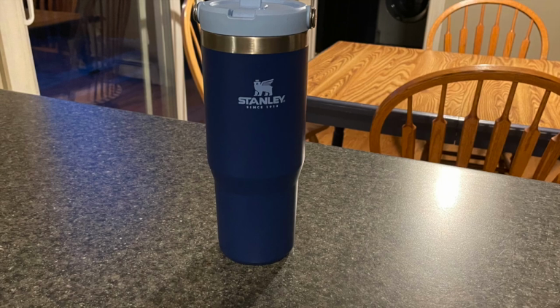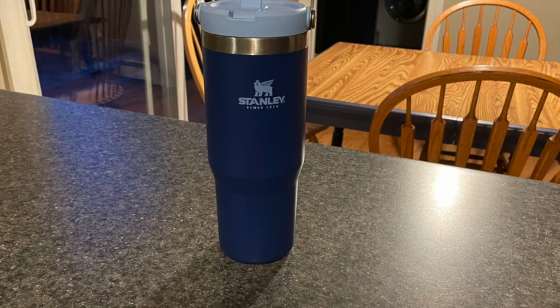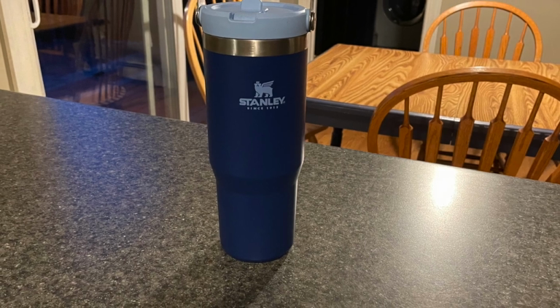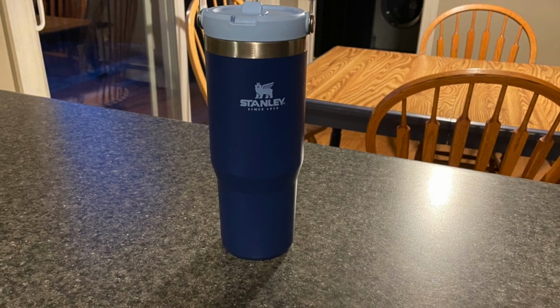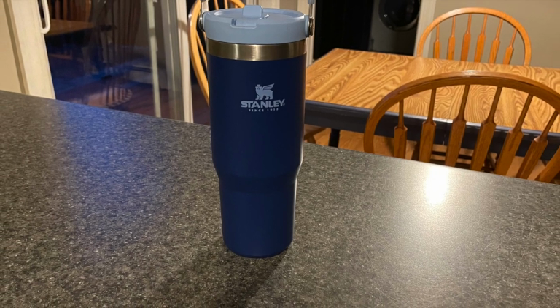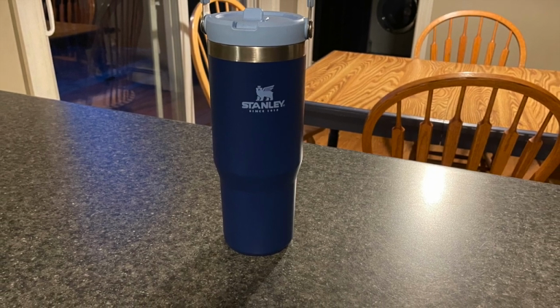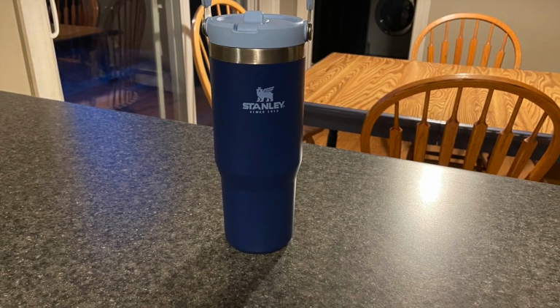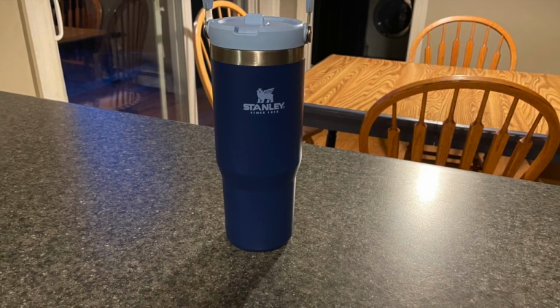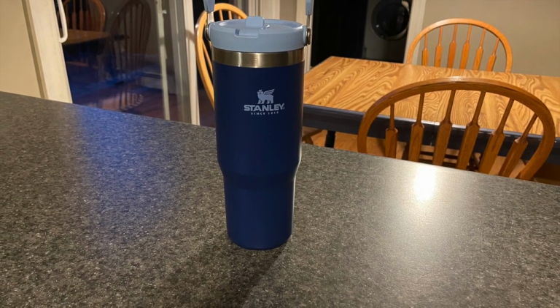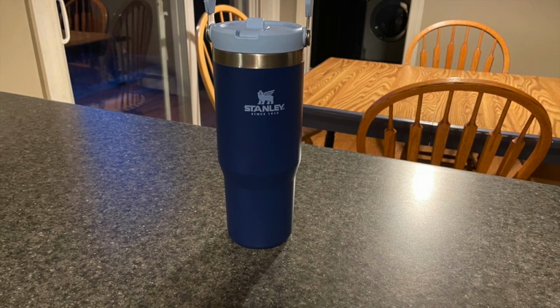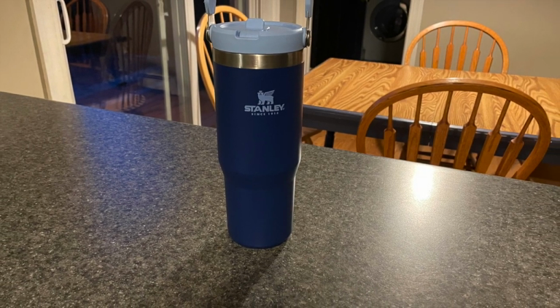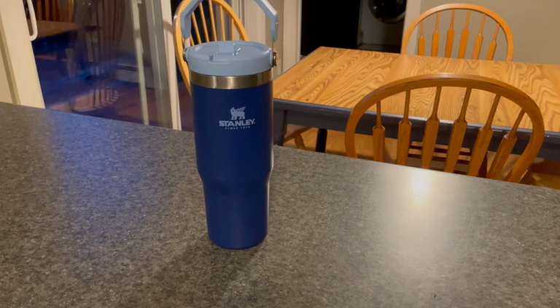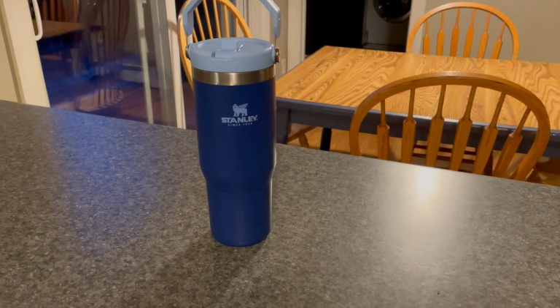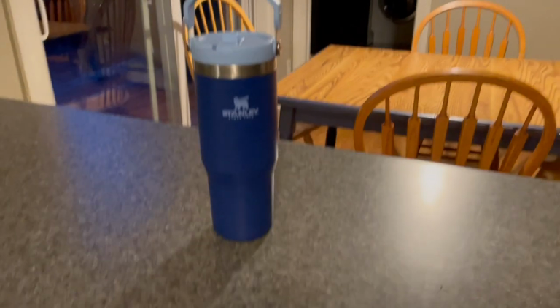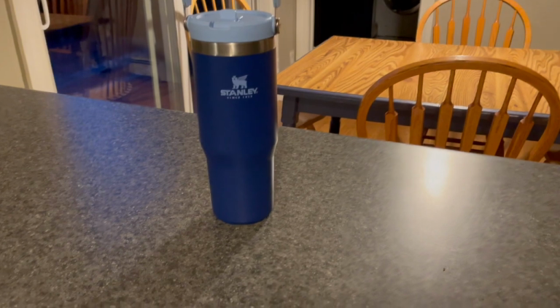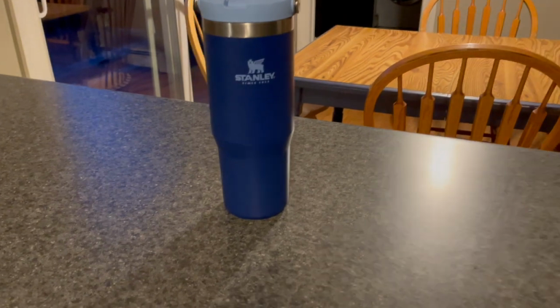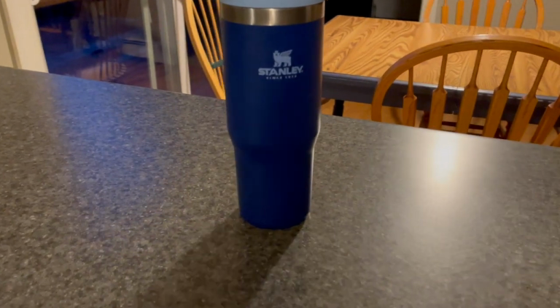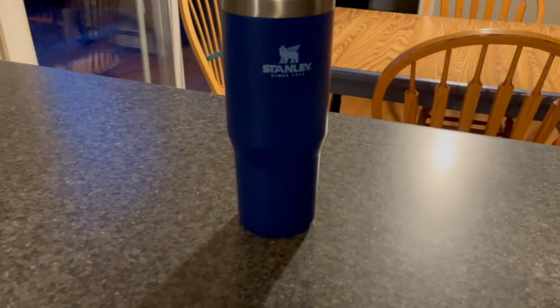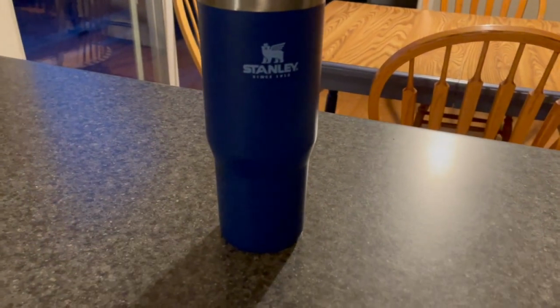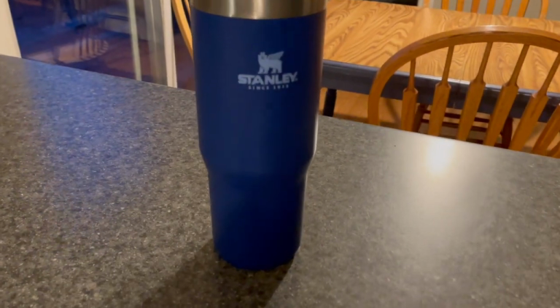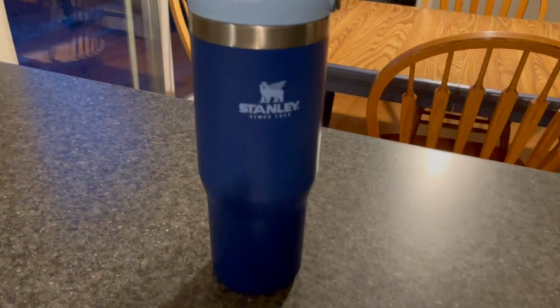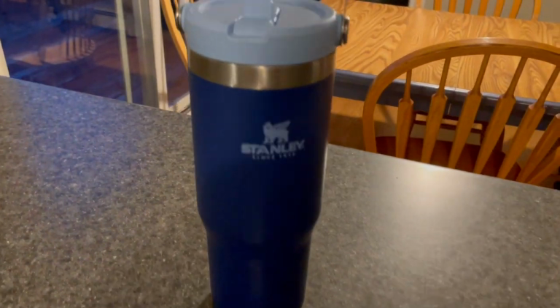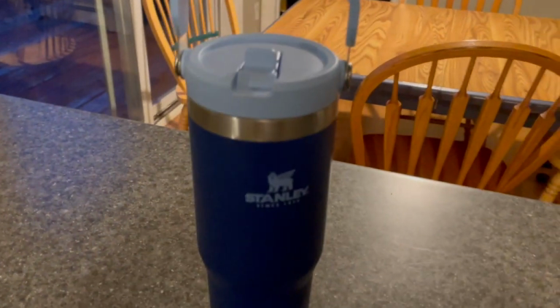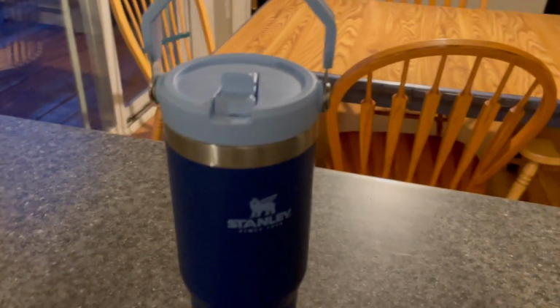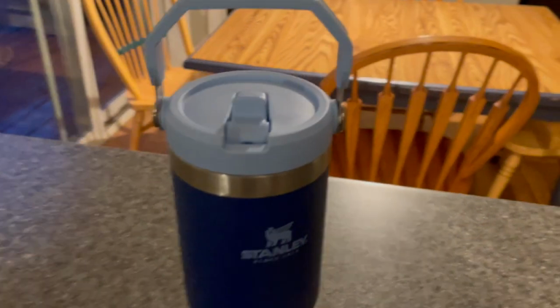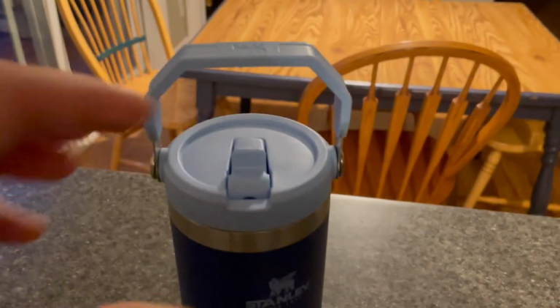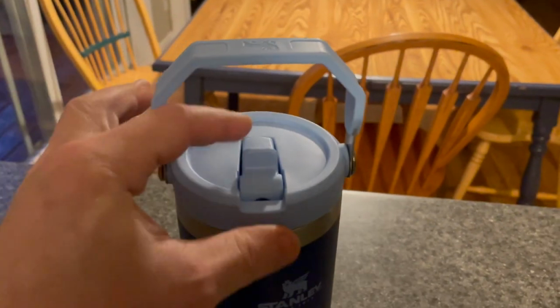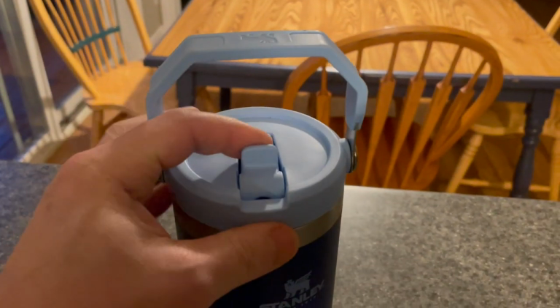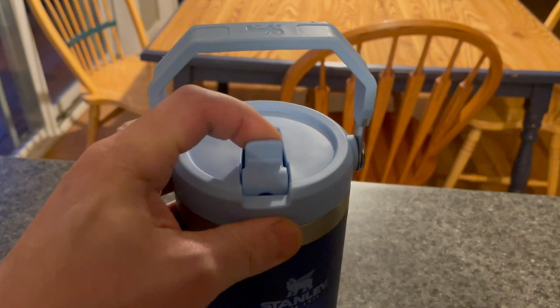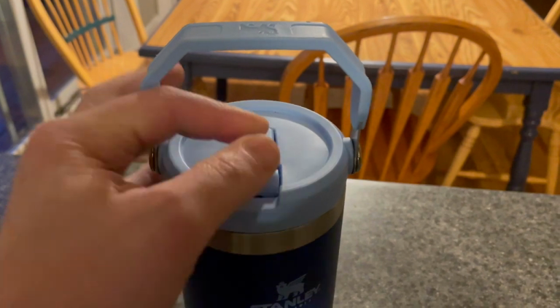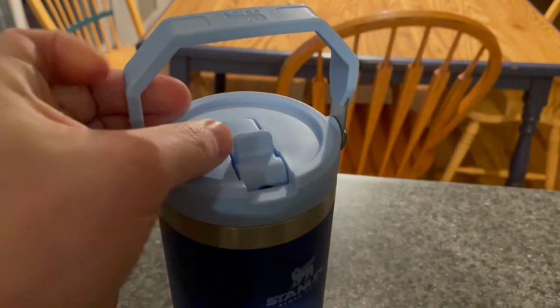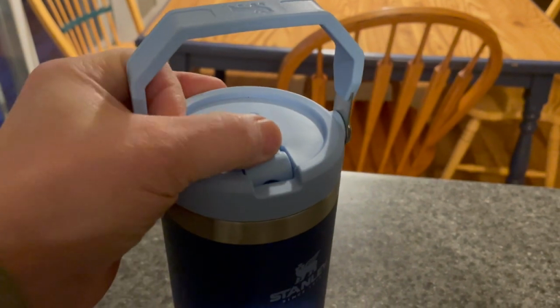I want to talk about my Stanley Ice Flow Tumbler. These things are all the rage, and for good reason — I love mine. It's big, which carries a lot of water, which is great.